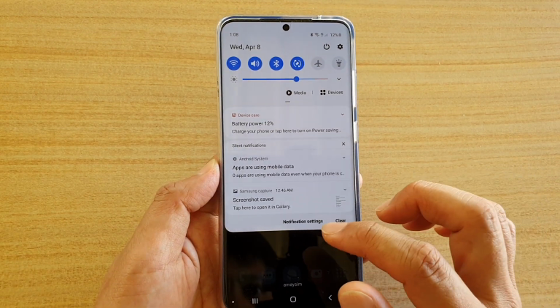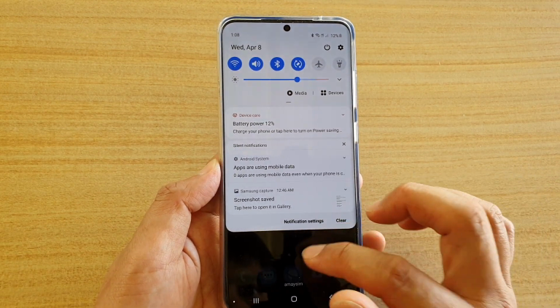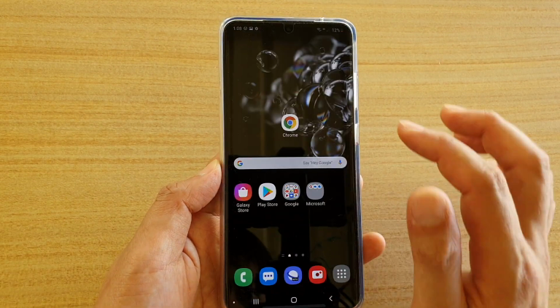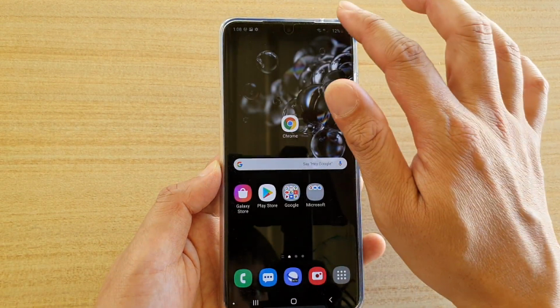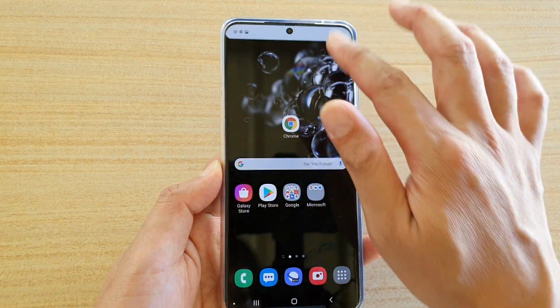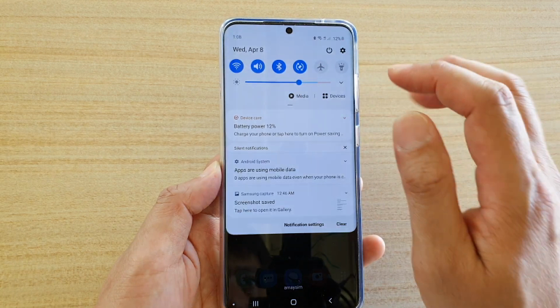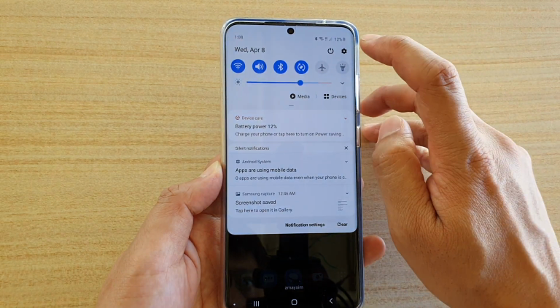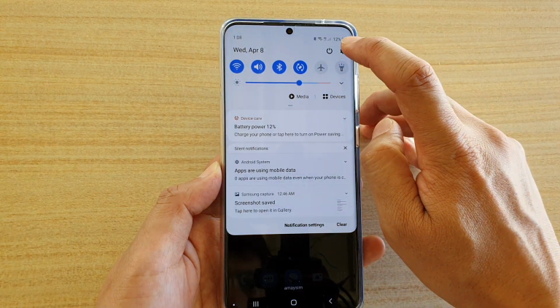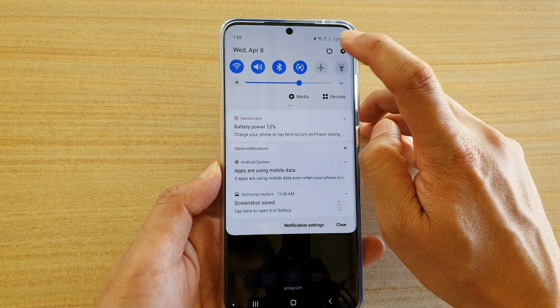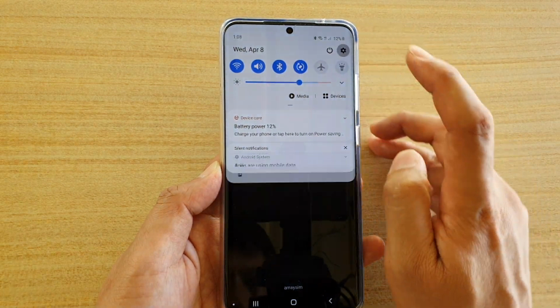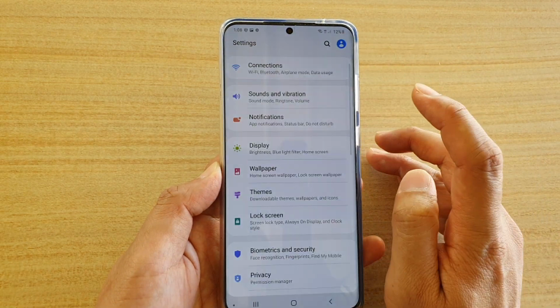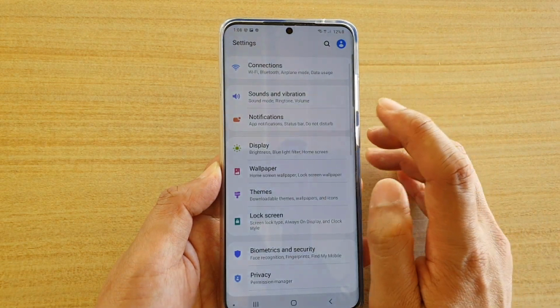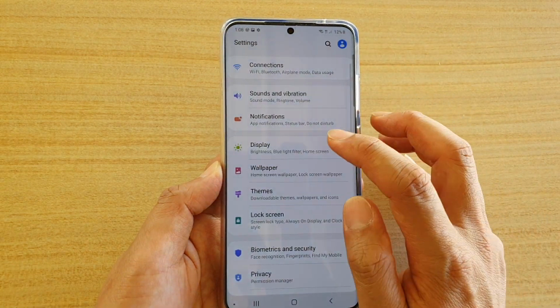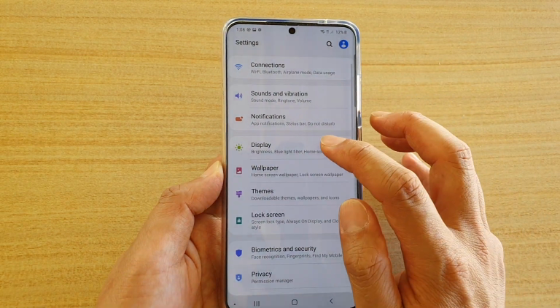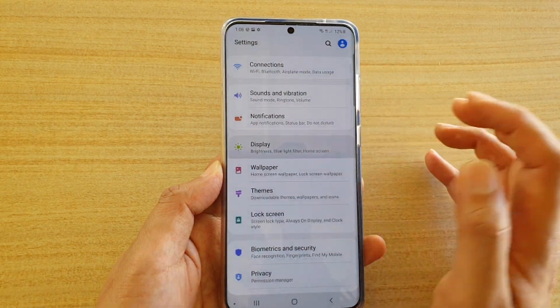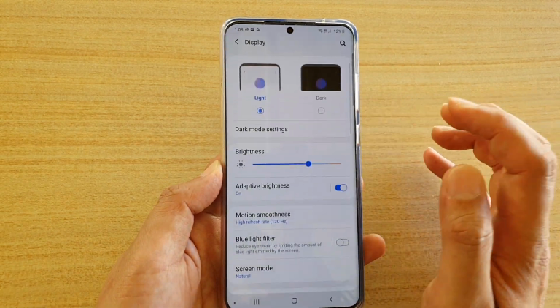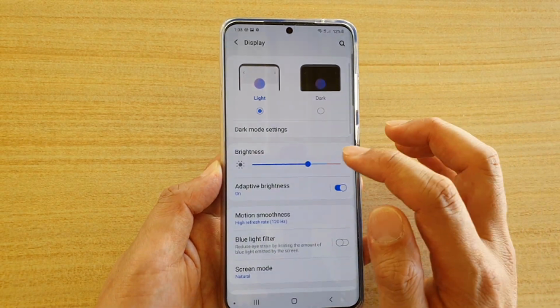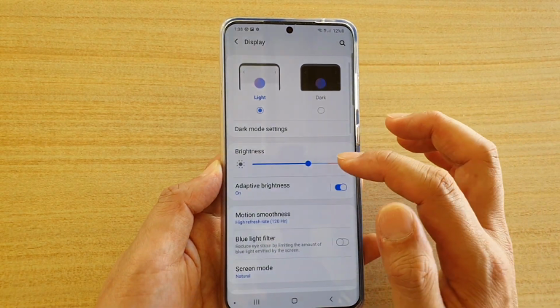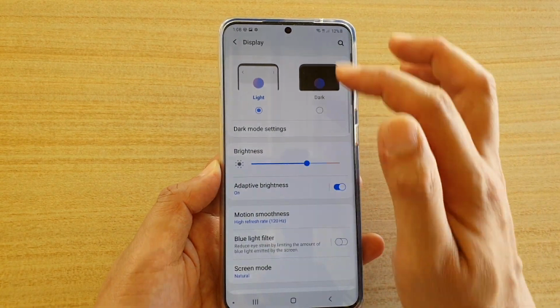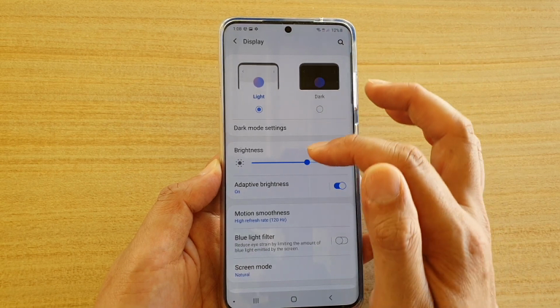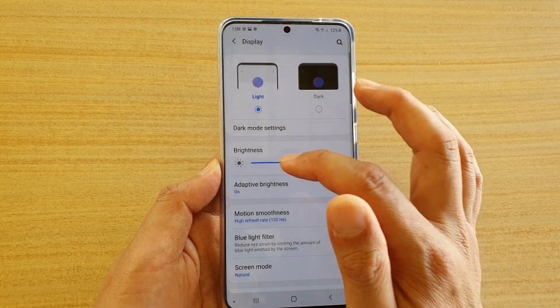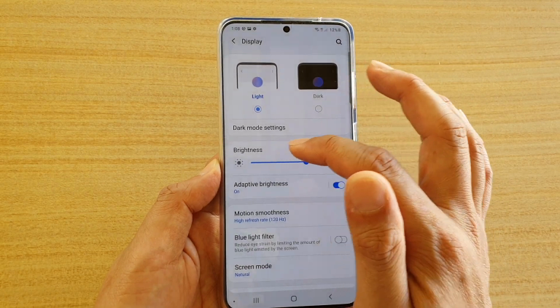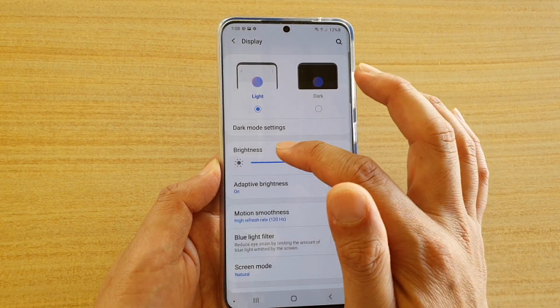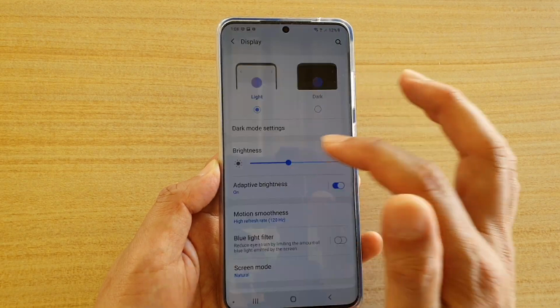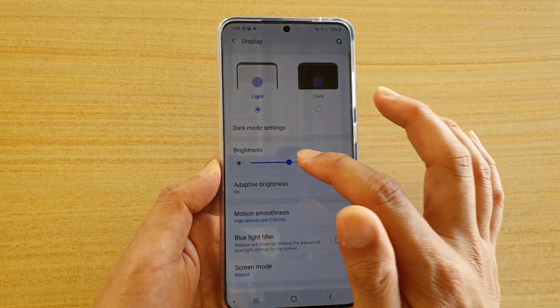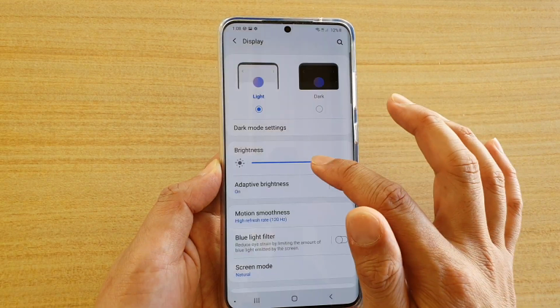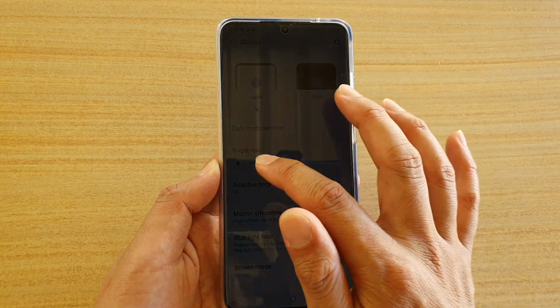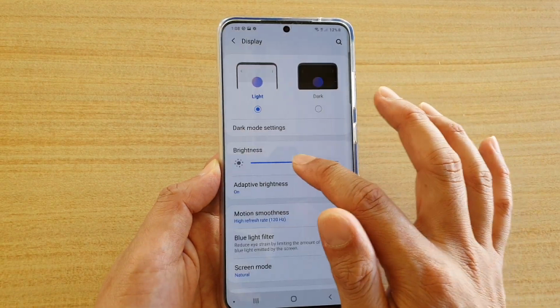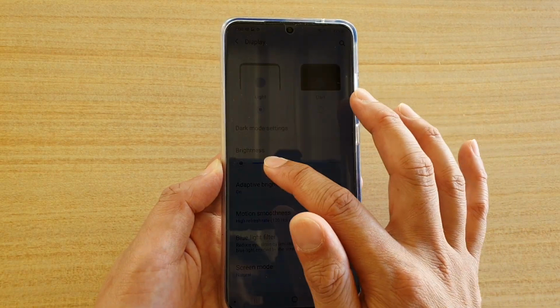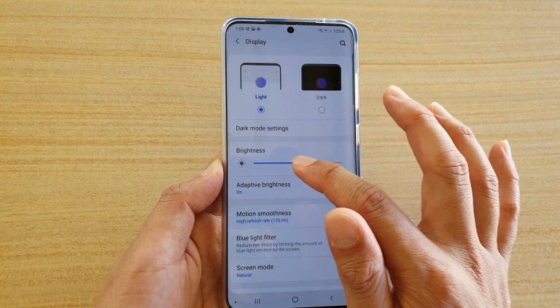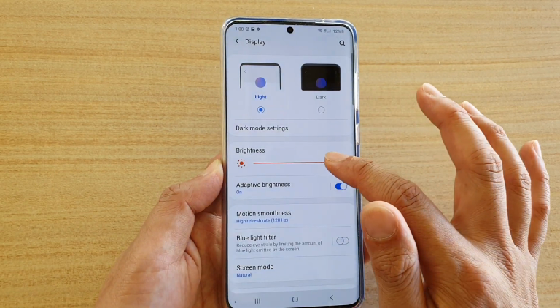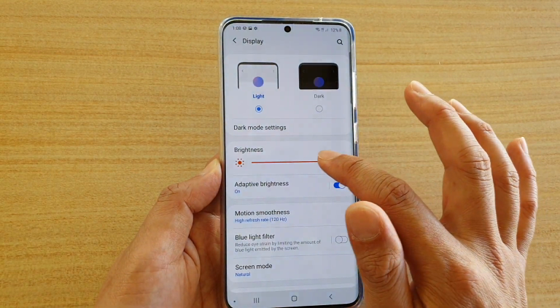Another way is to swipe down at the top, then tap on the Settings icon. Then tap on Display, and in Display there is also a brightness section where you can adjust the screen brightness.